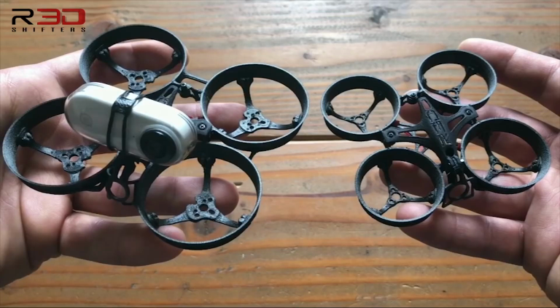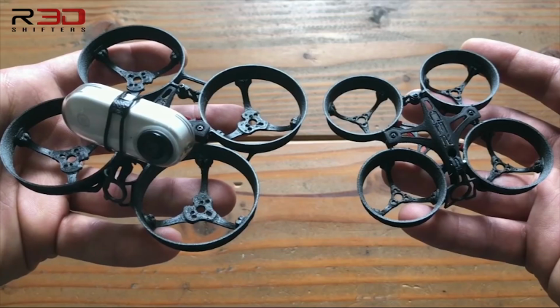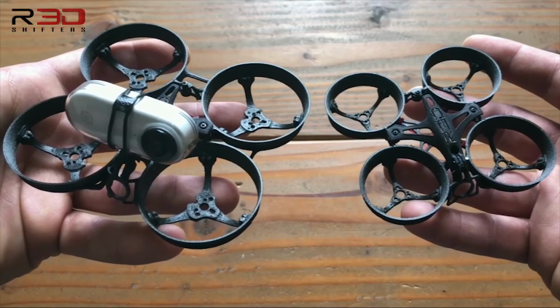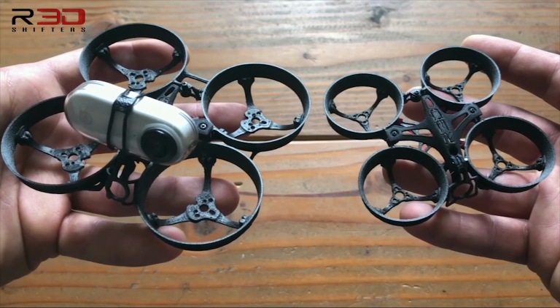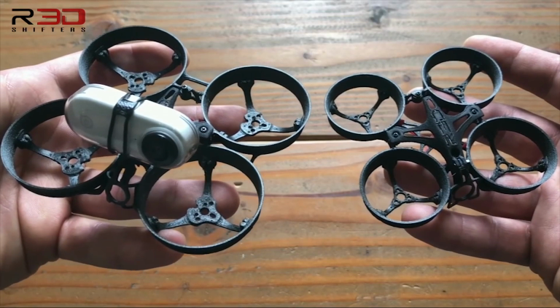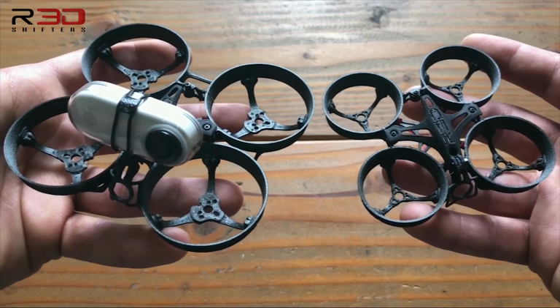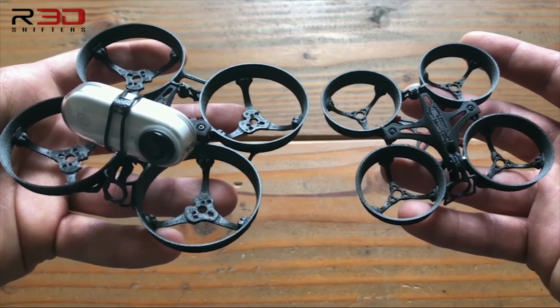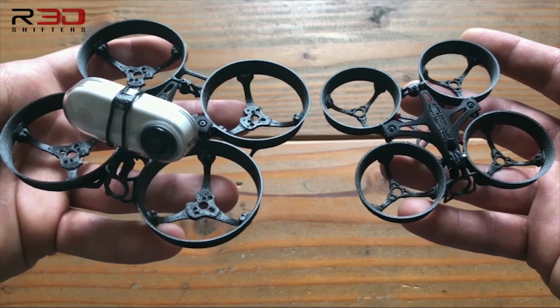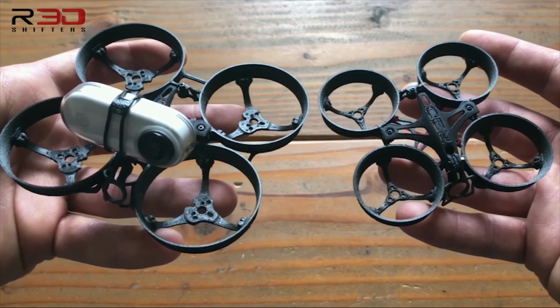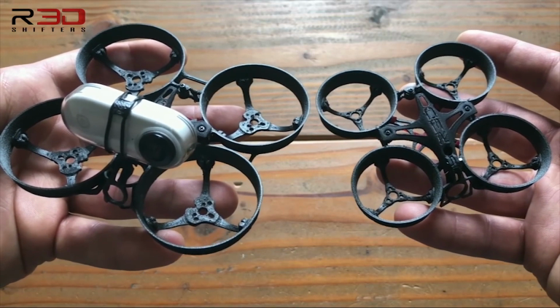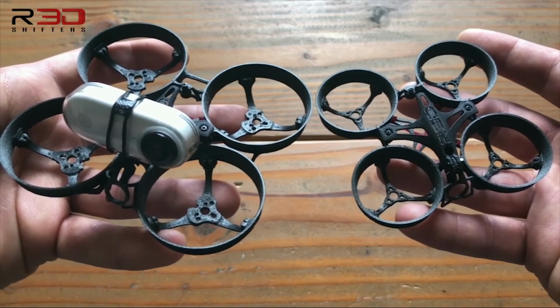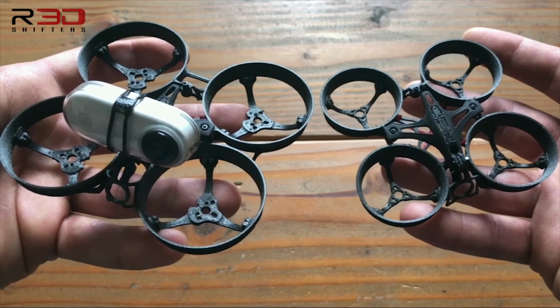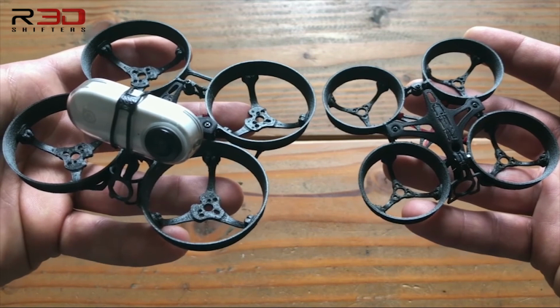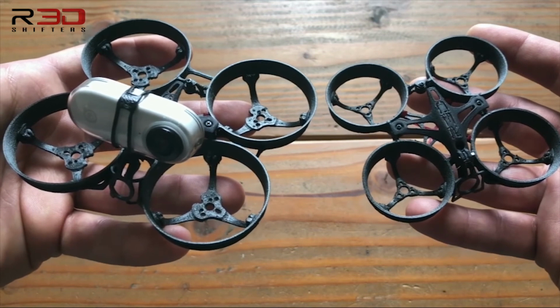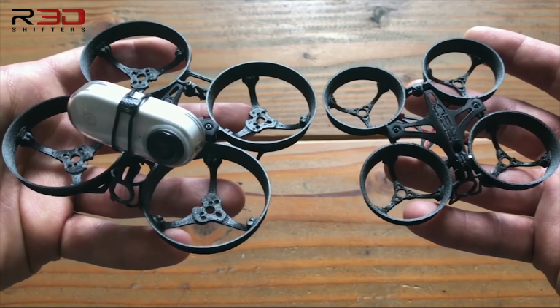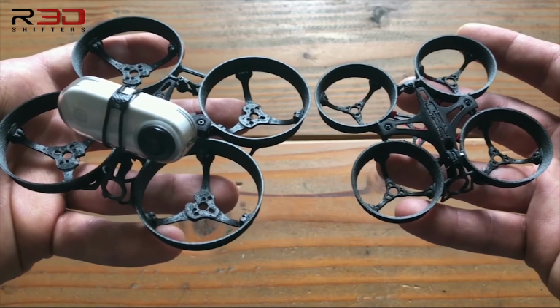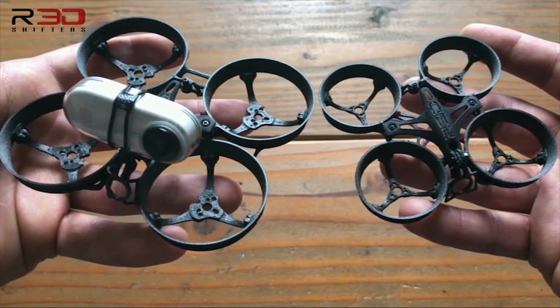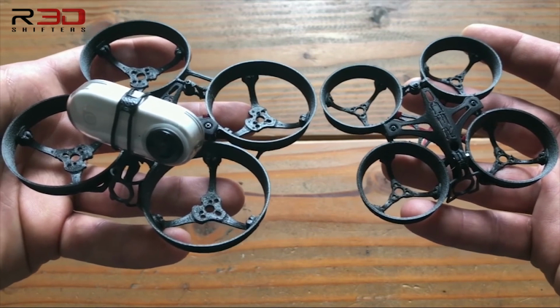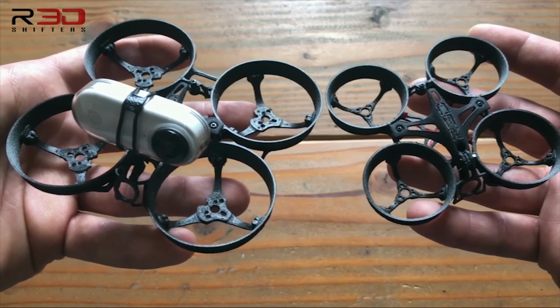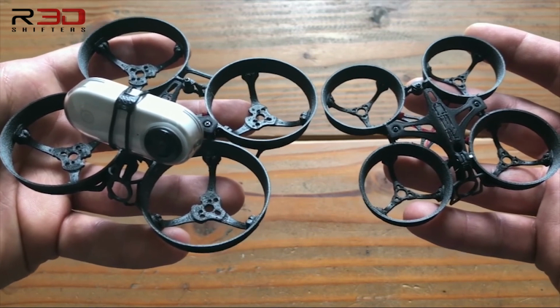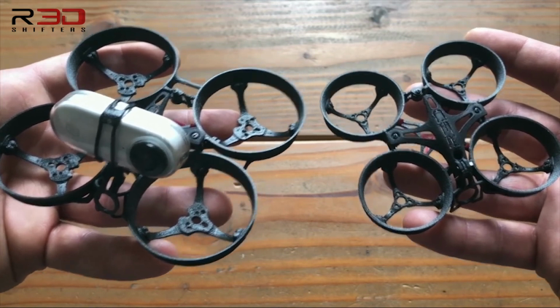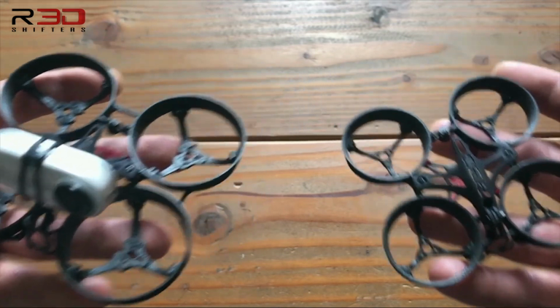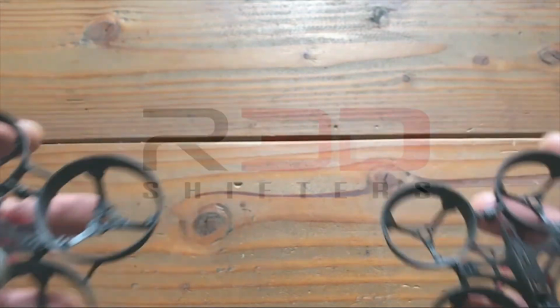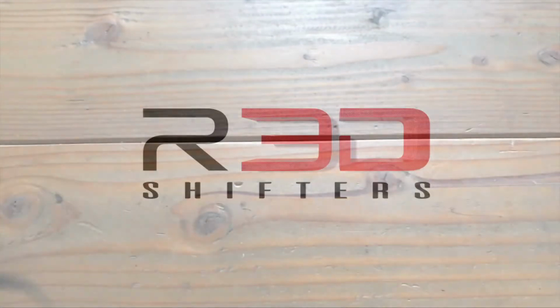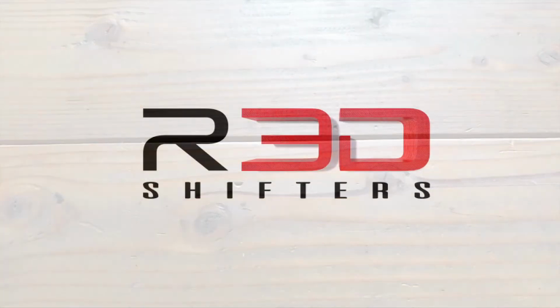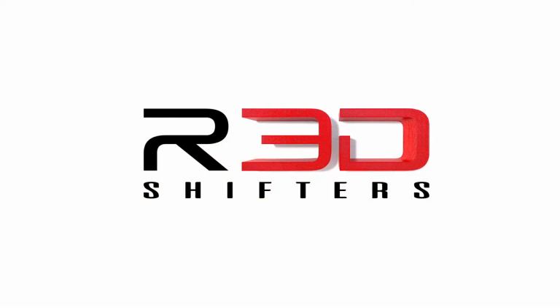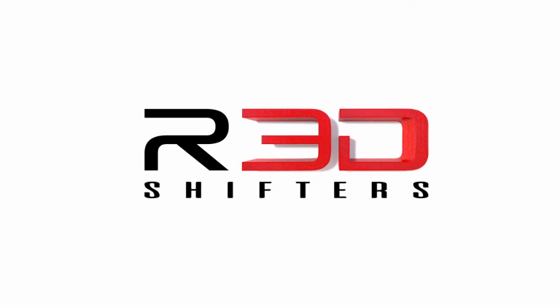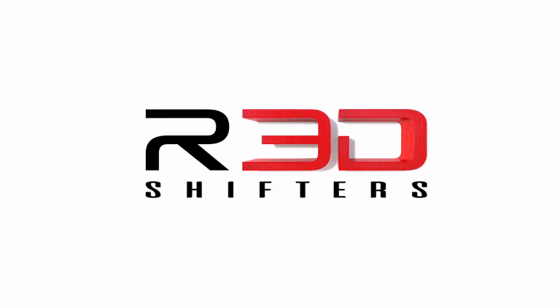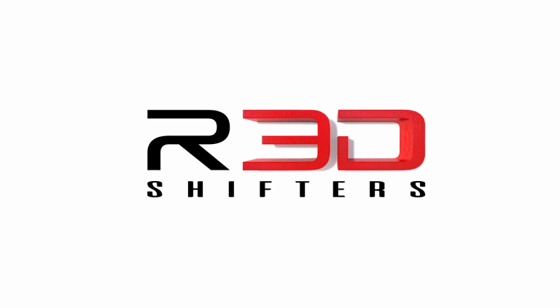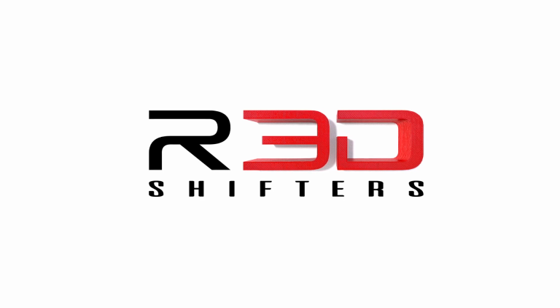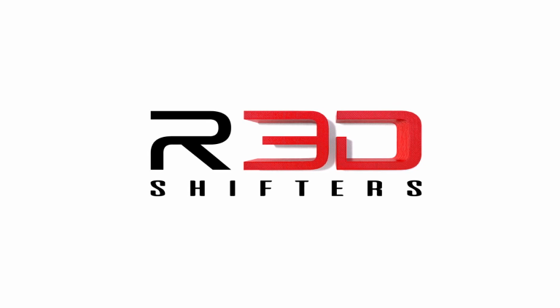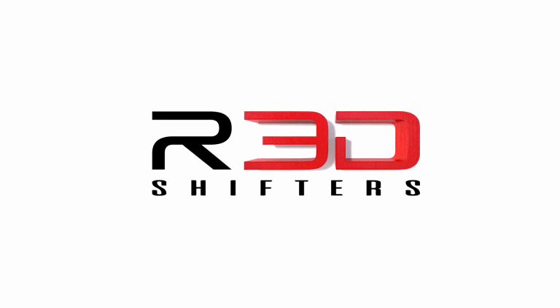This concludes our overview of the ZeroGrev 65 and 75mm frames. Happy flying! I'll see you next week.